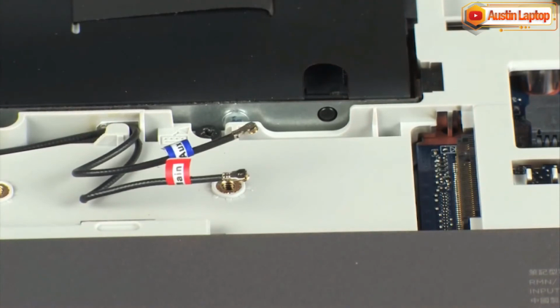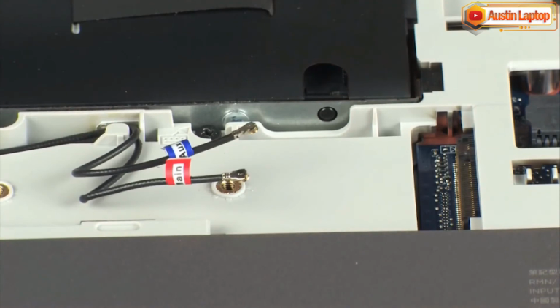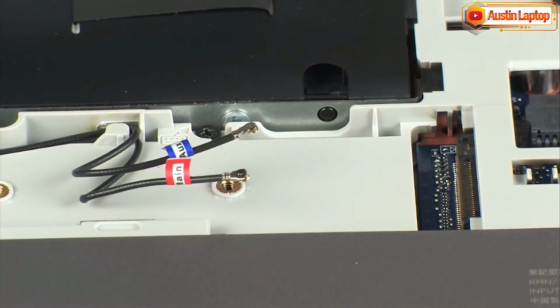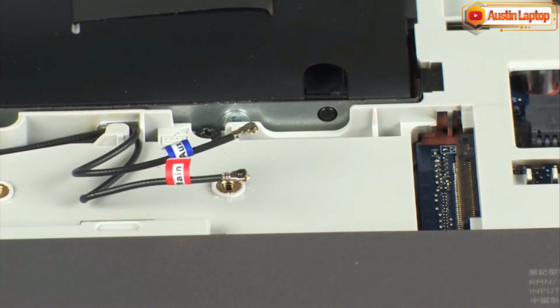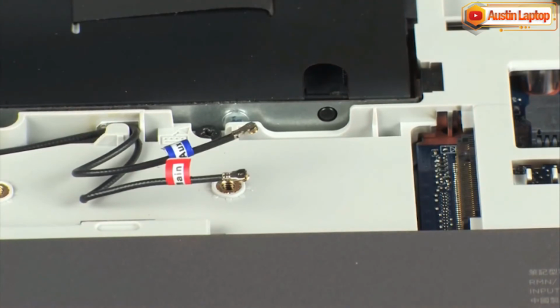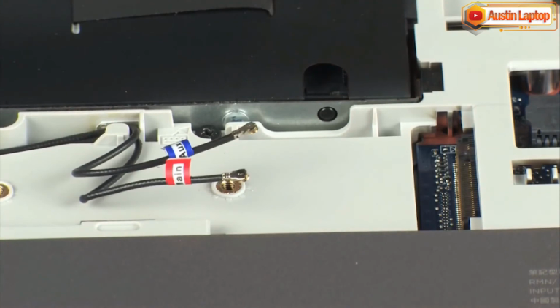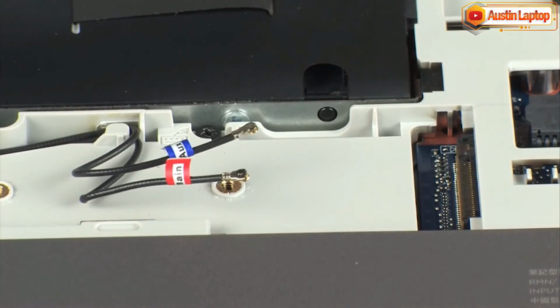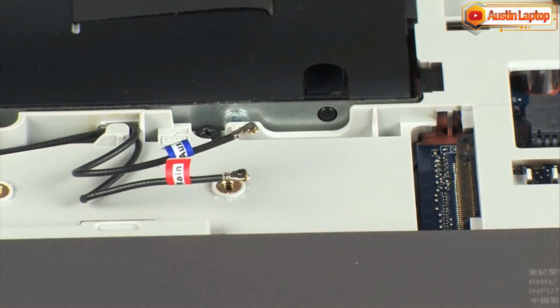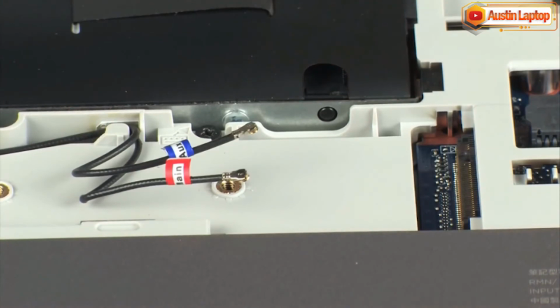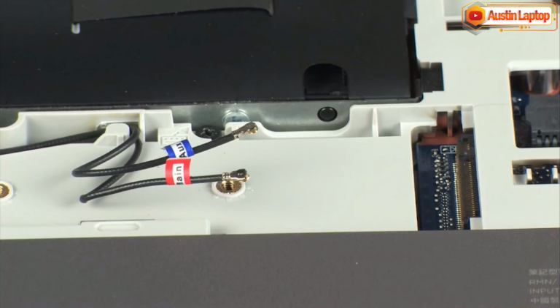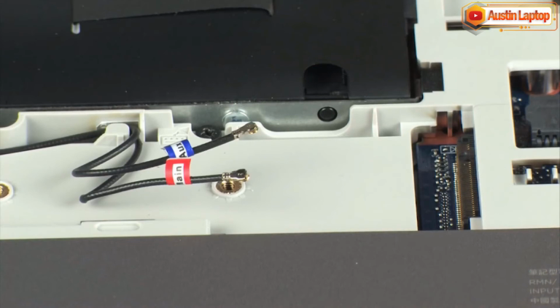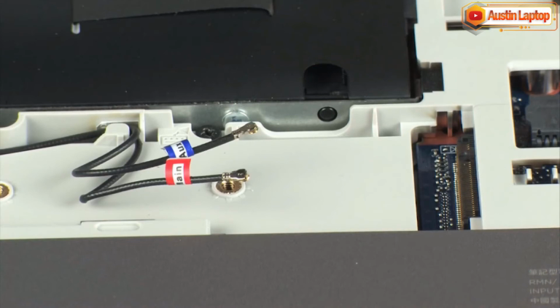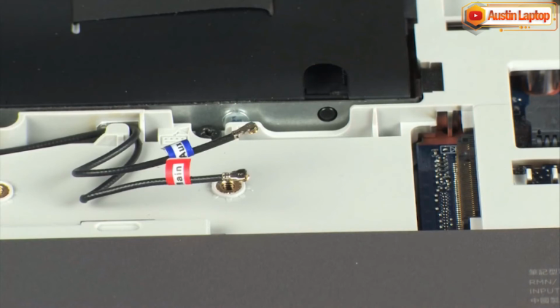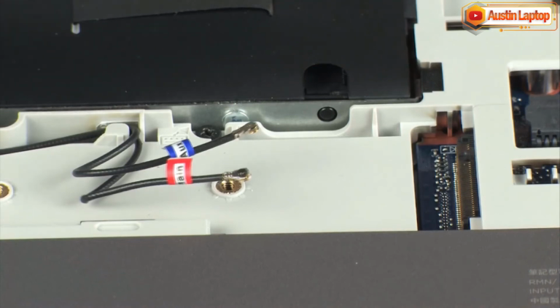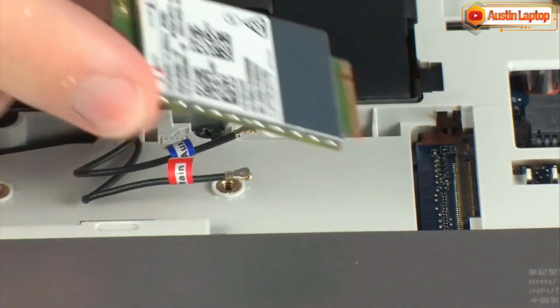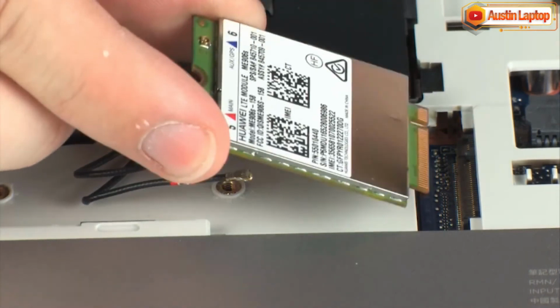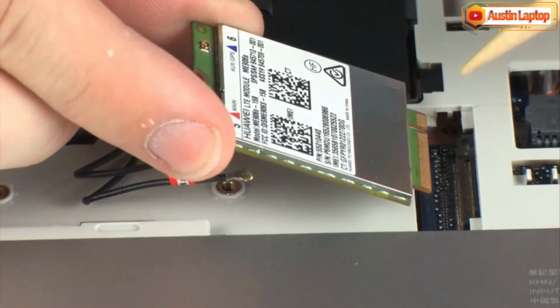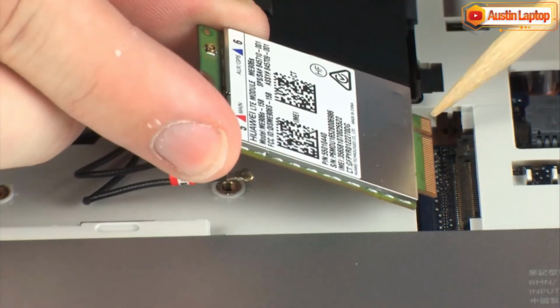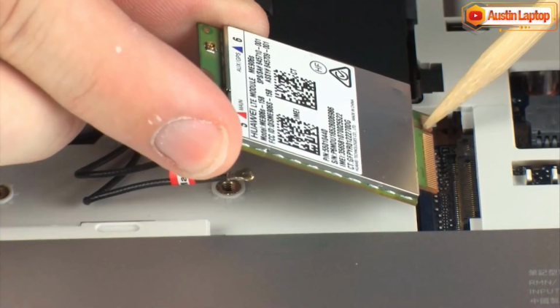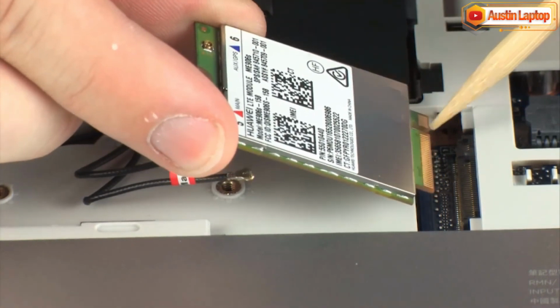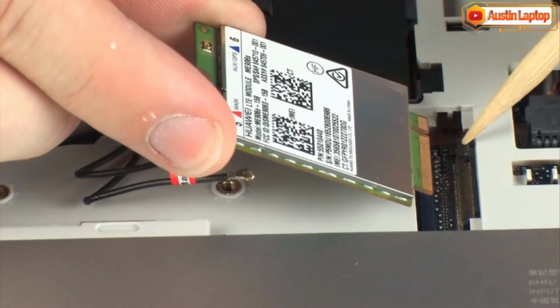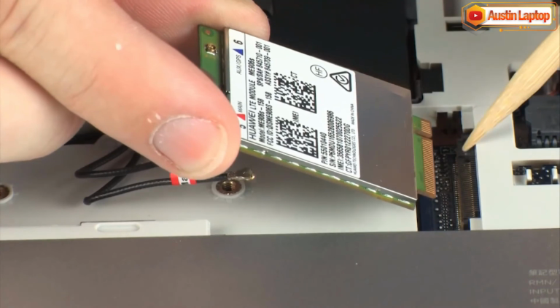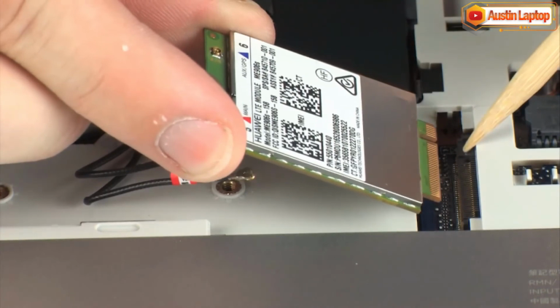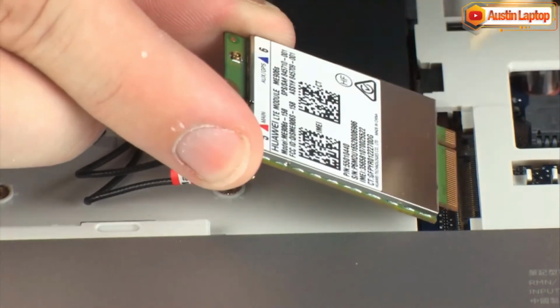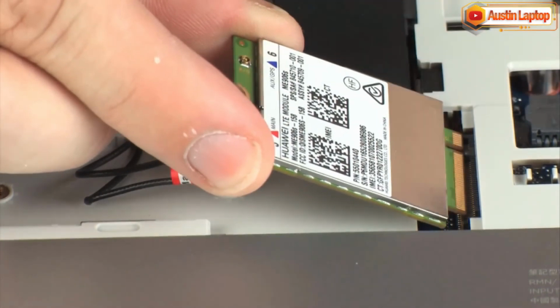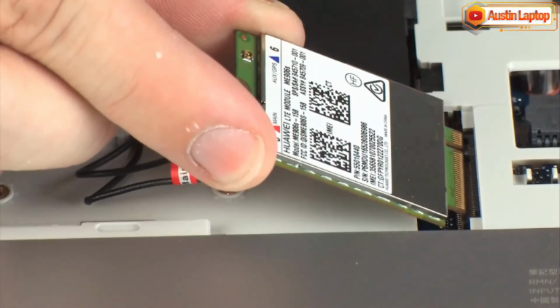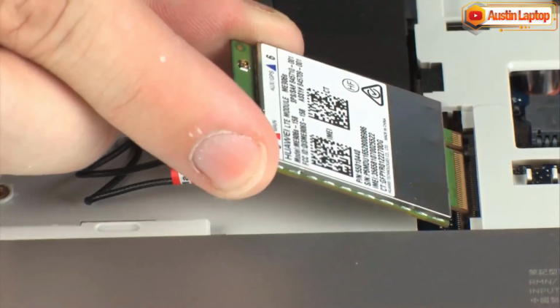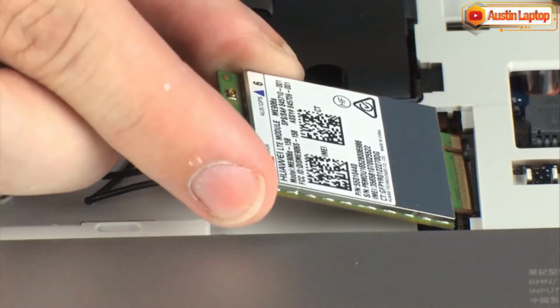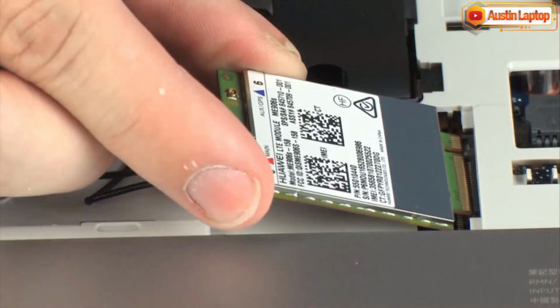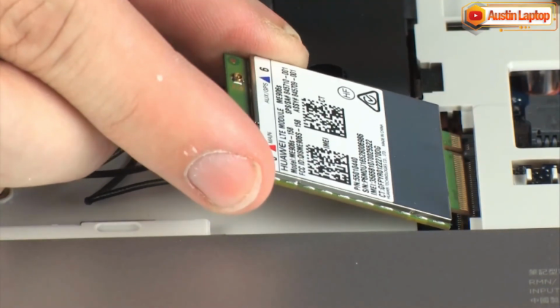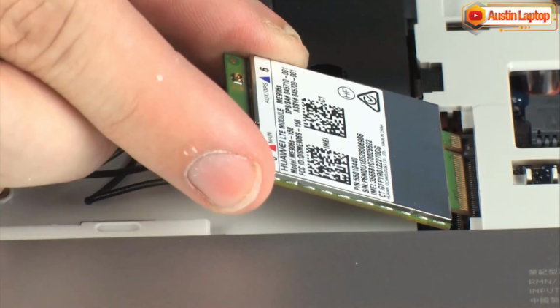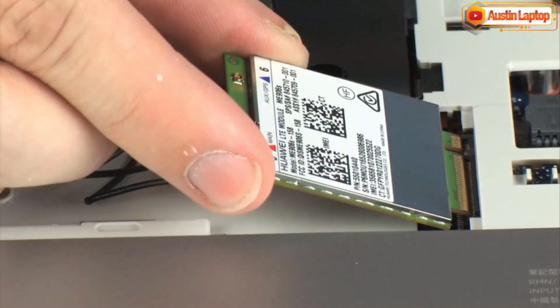Reverse this procedure to install the wireless WAN module. IMPORTANT: When installing the wireless WAN module, be sure to align the notch in the wireless WAN module with the key in the wireless WAN module slot in the system board.